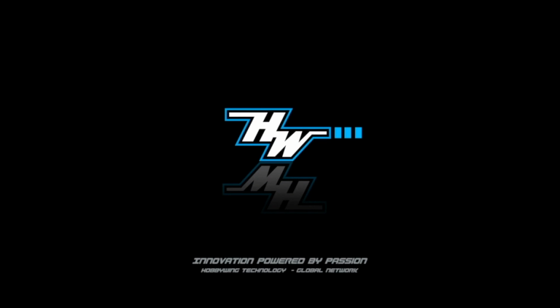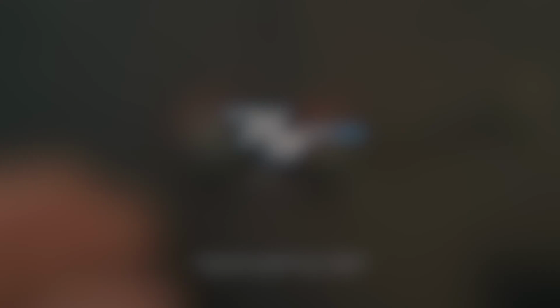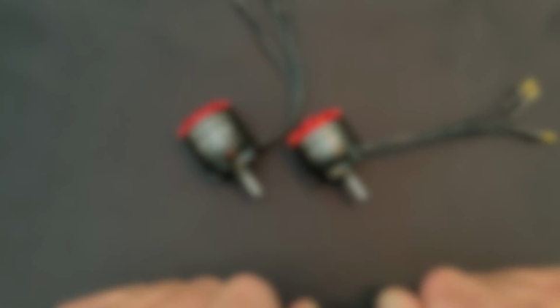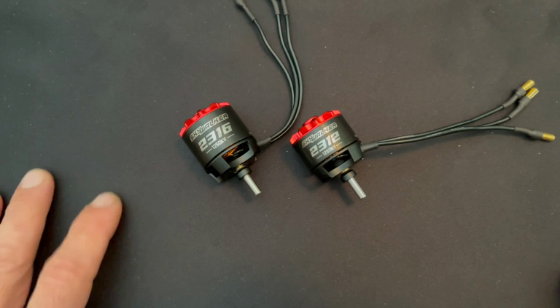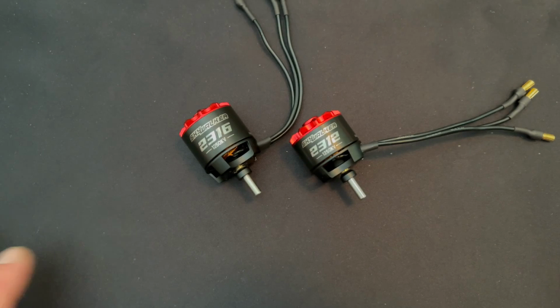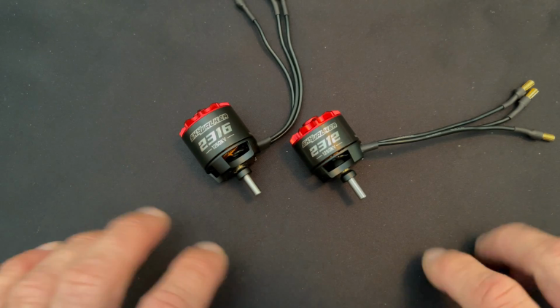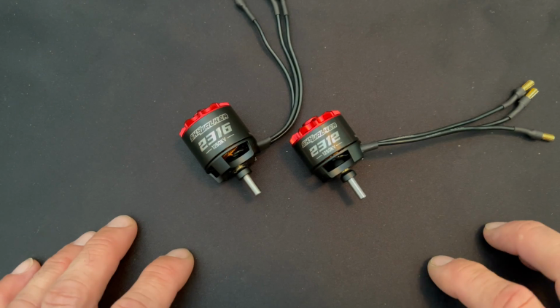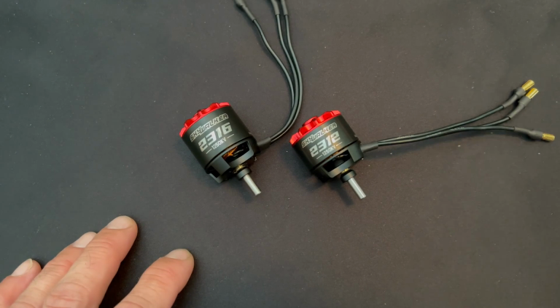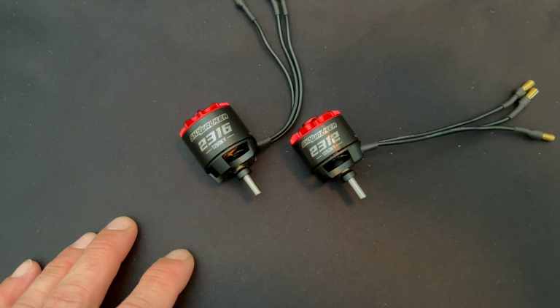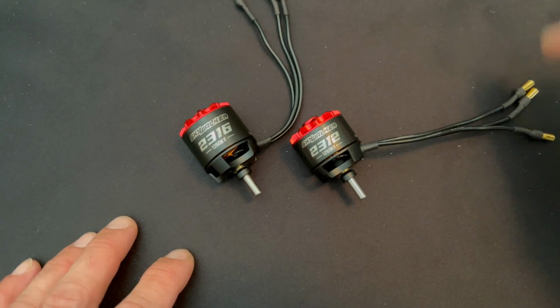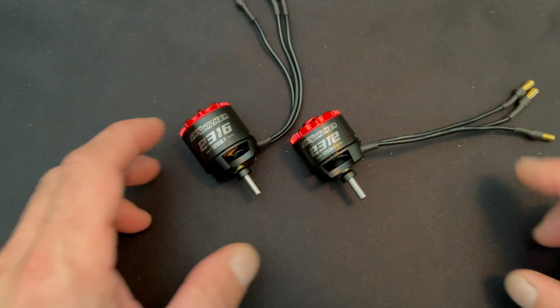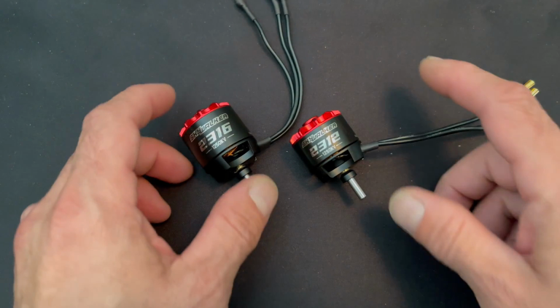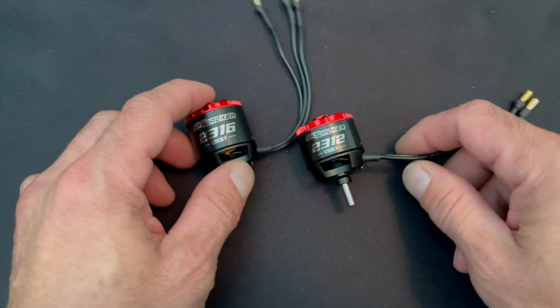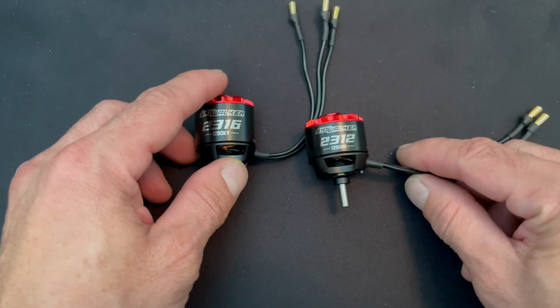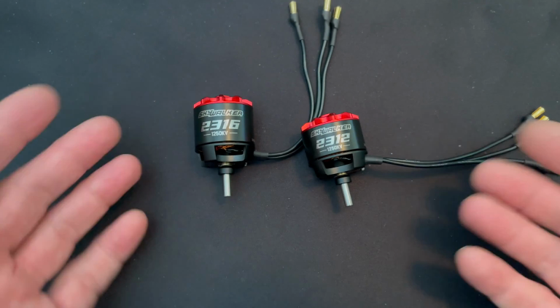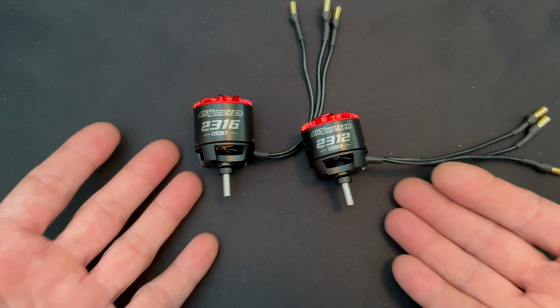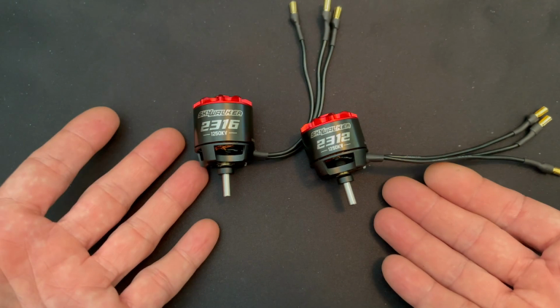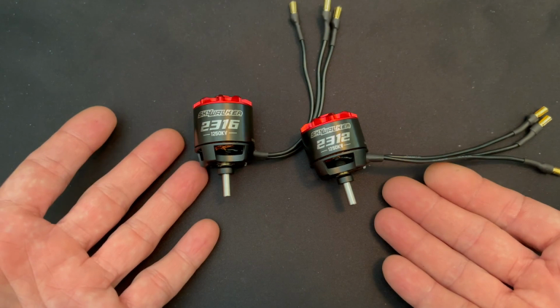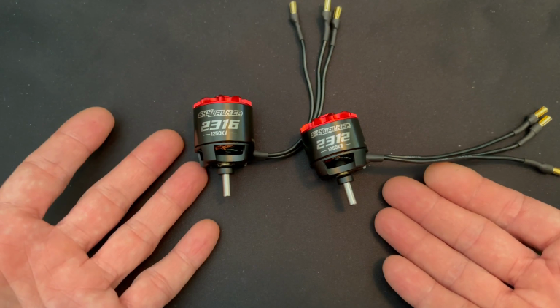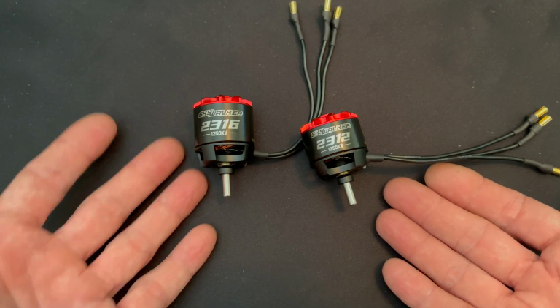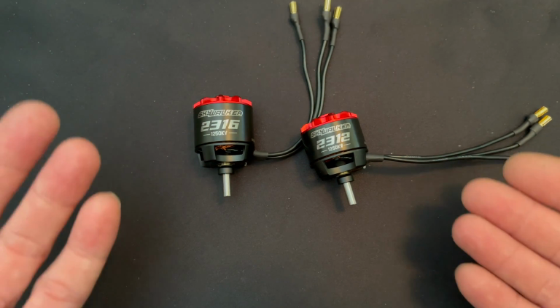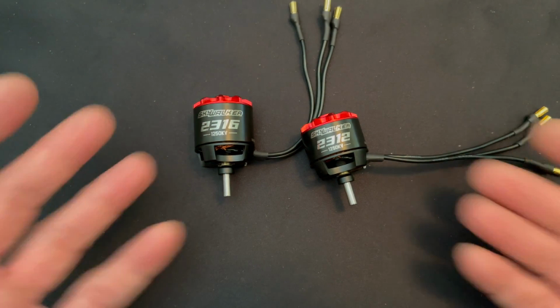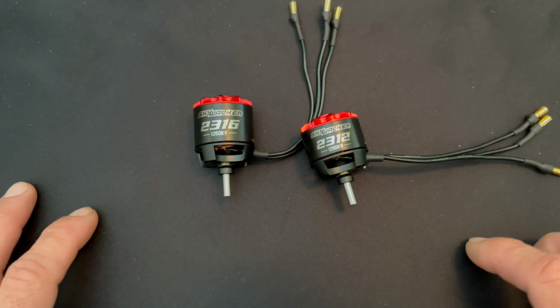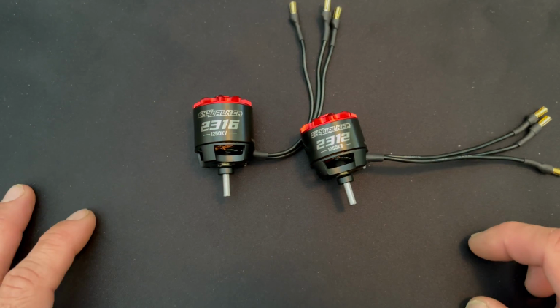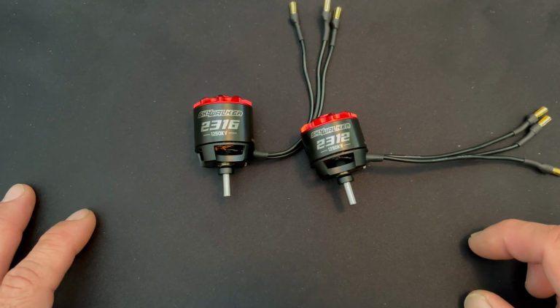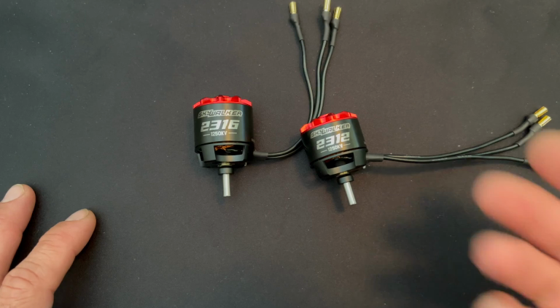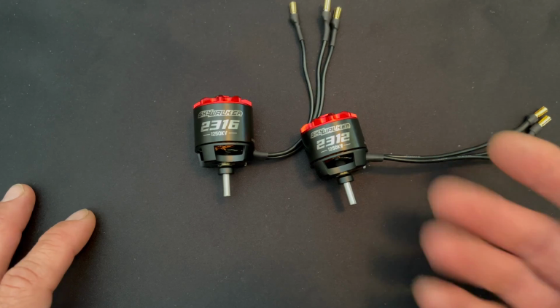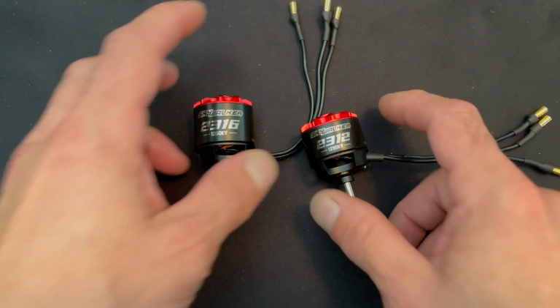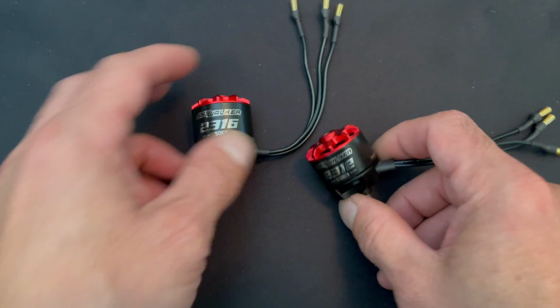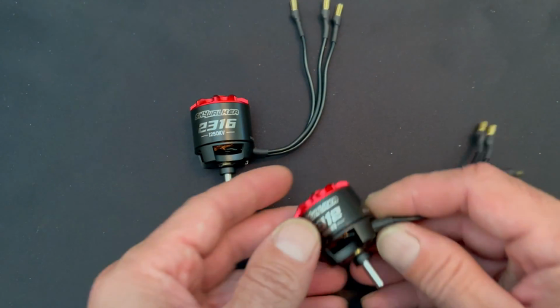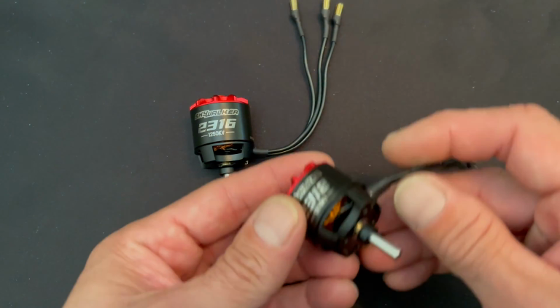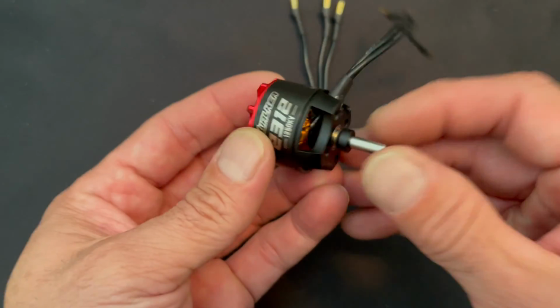Good afternoon nerd friends, welcome back to the Charlie Show, new every Tuesday right here on the Hobbywing official YouTube channel. What do I have on the bench today? Brand new motors from the Skywalker series — these are outrunner motors for airplanes.